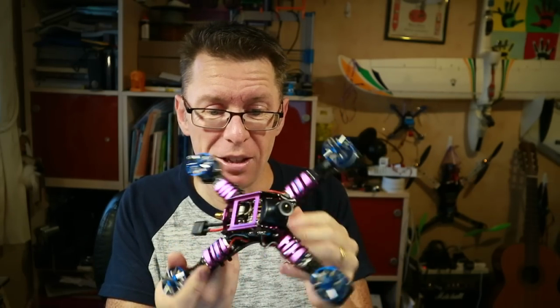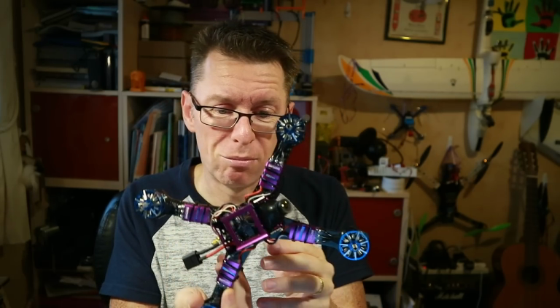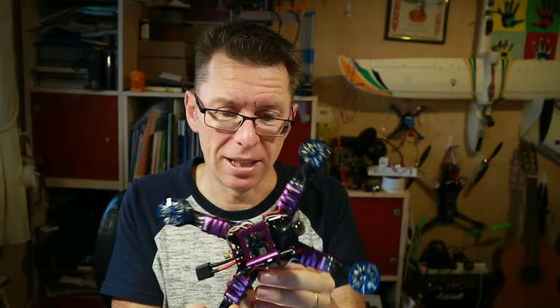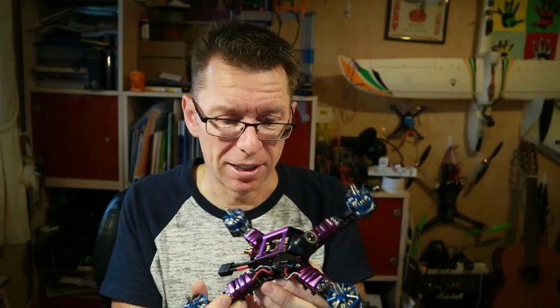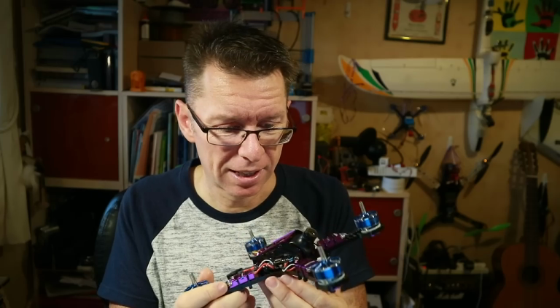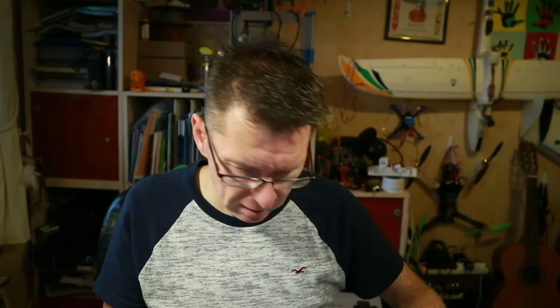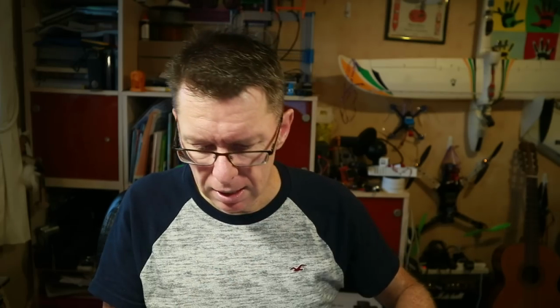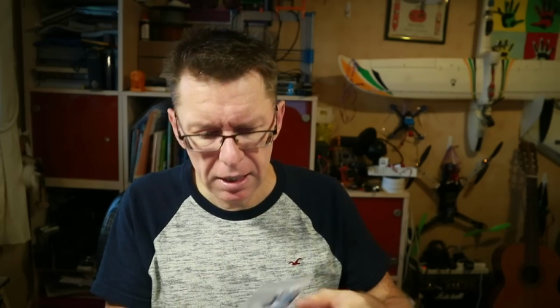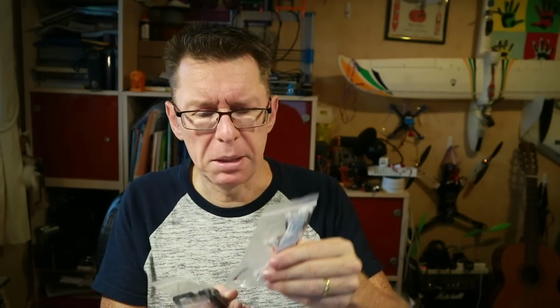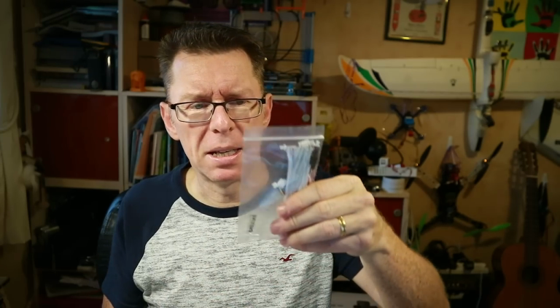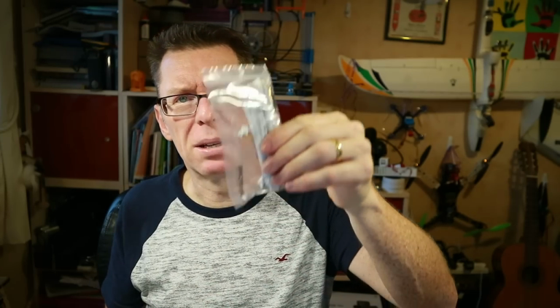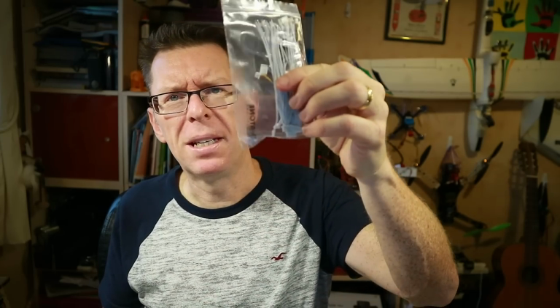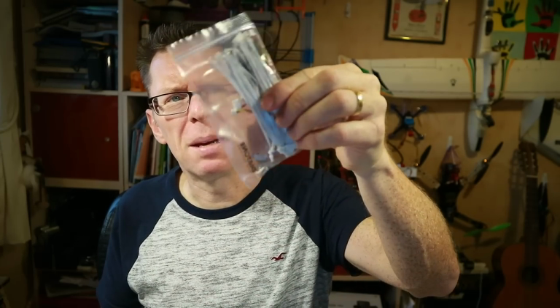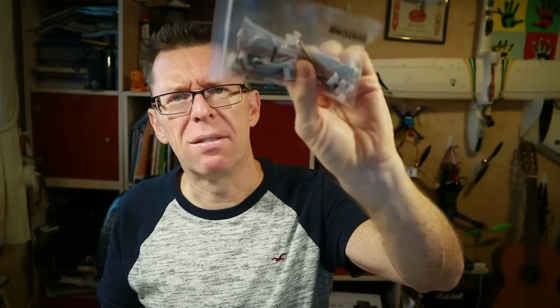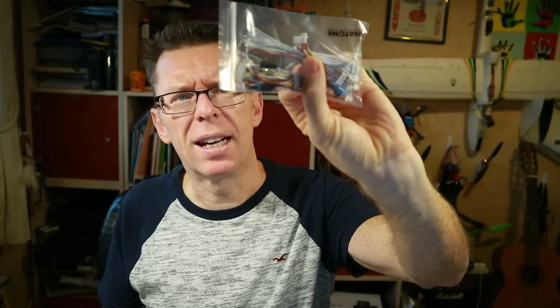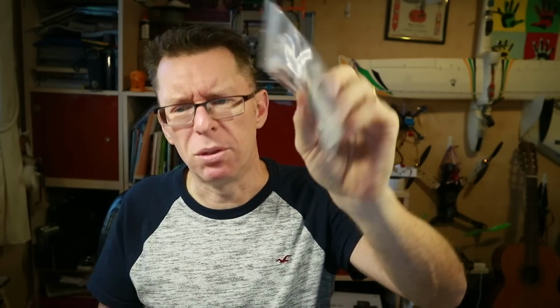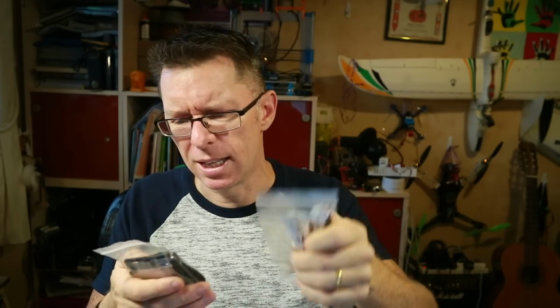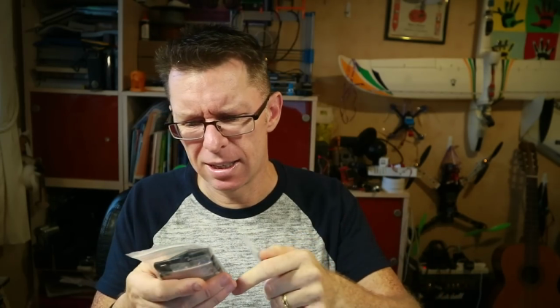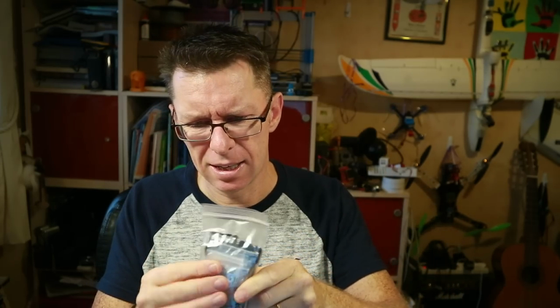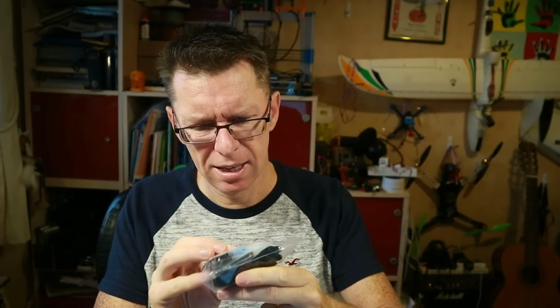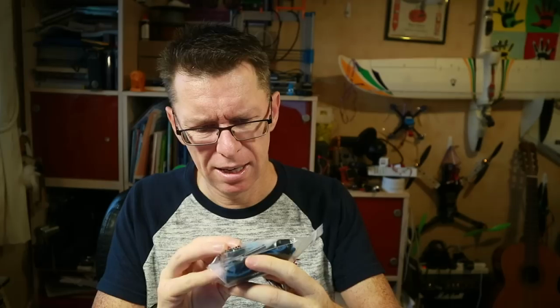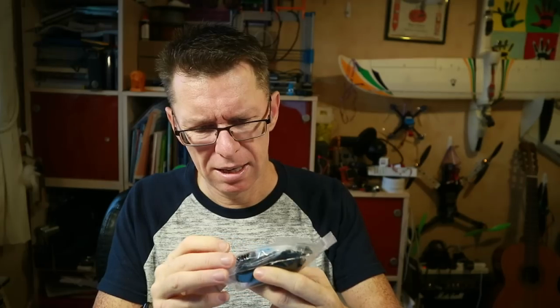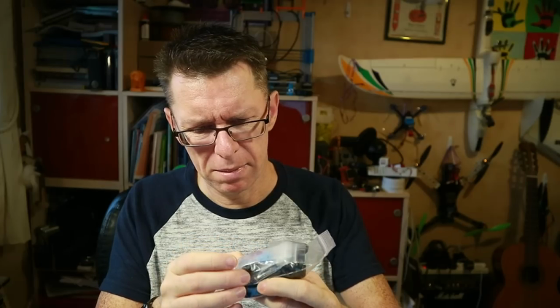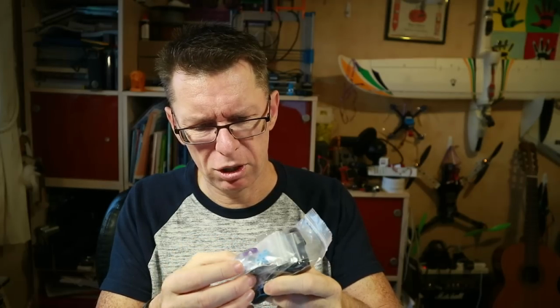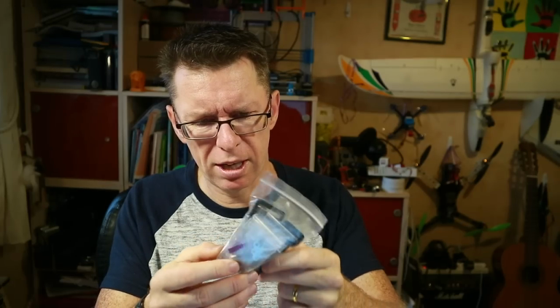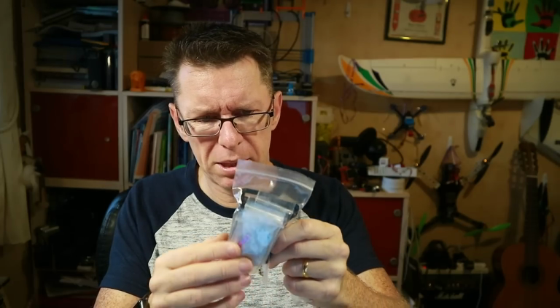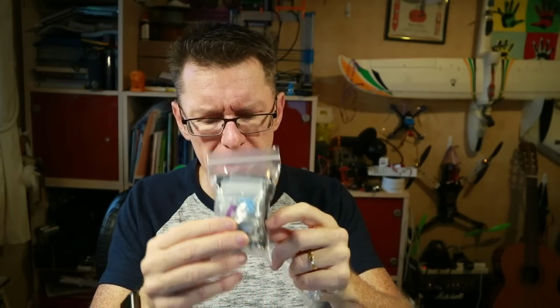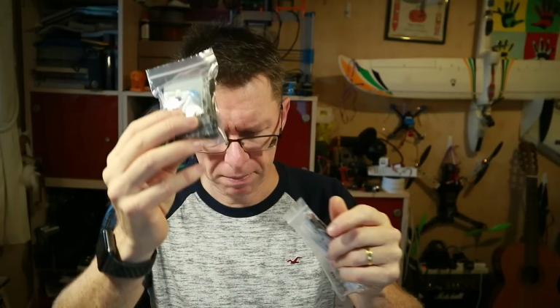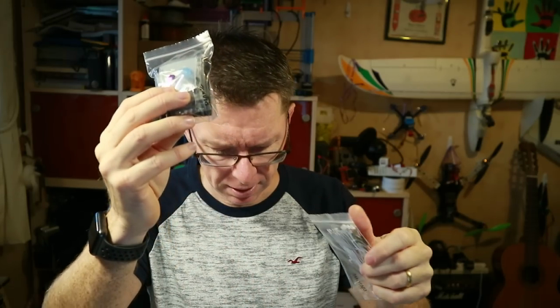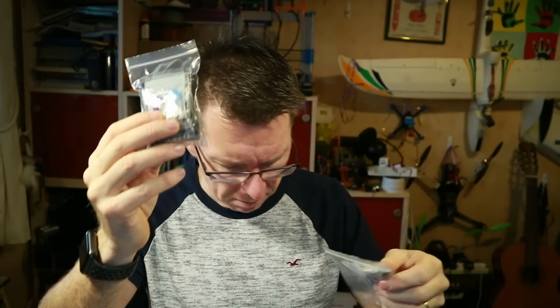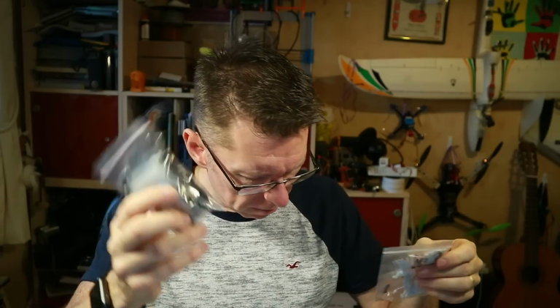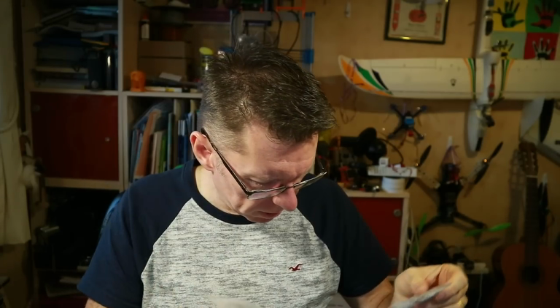So I think we can say it's fairly well specced and it looks really nice. There are loads of spares in the bag — look at the amount of cables you get there — battery straps, bits and bobs.